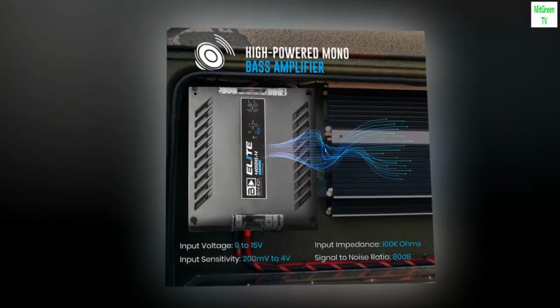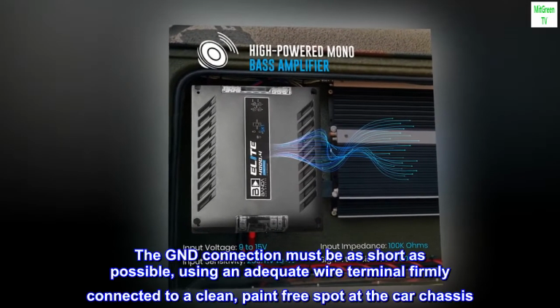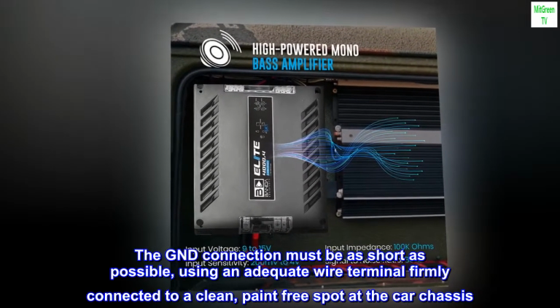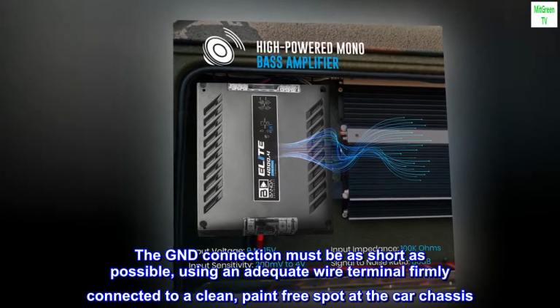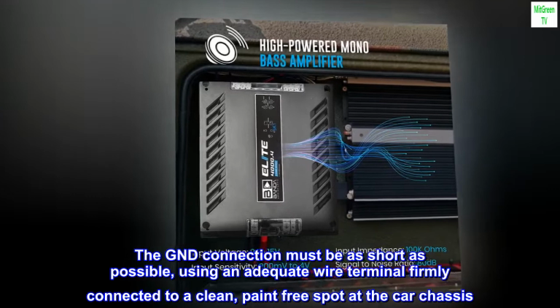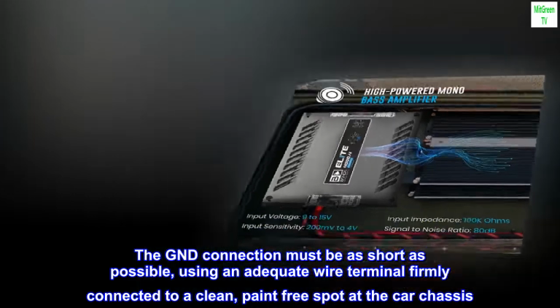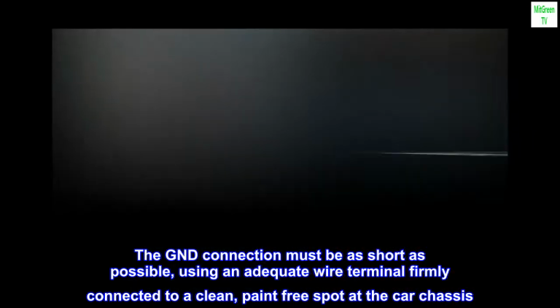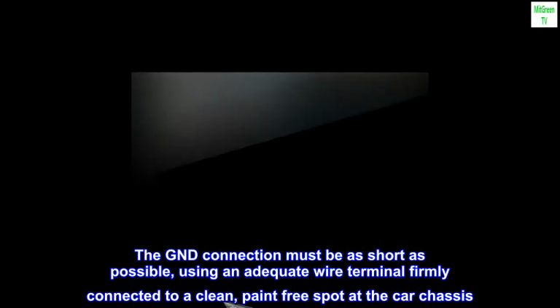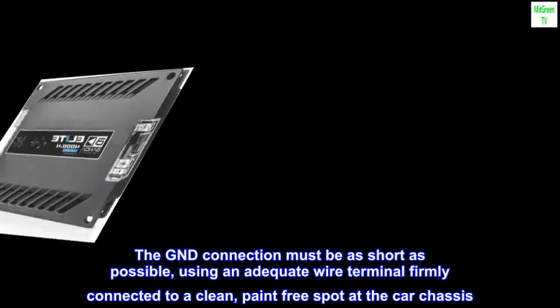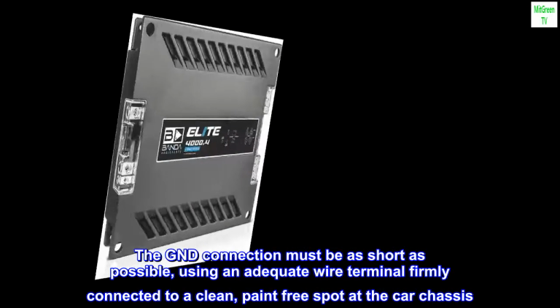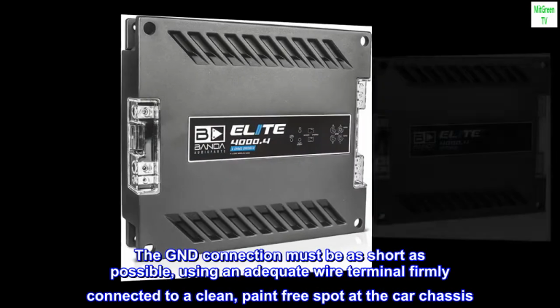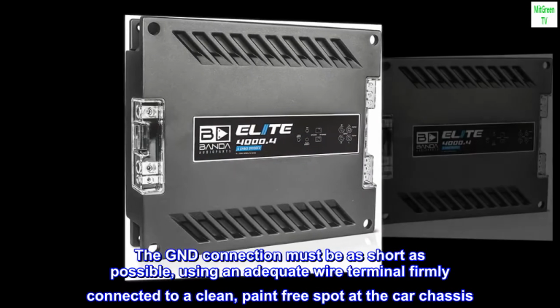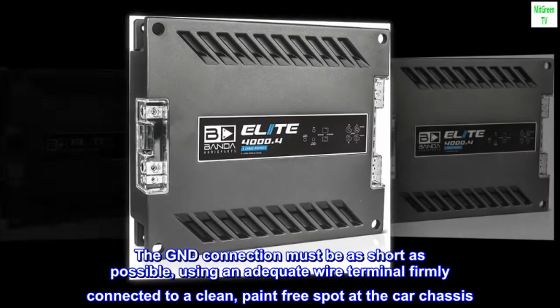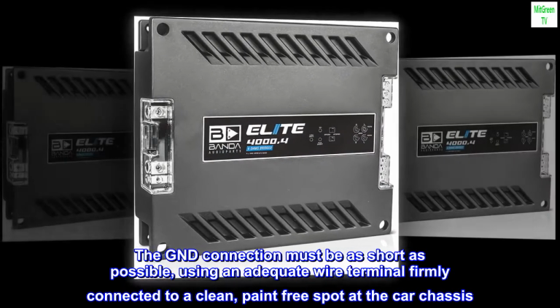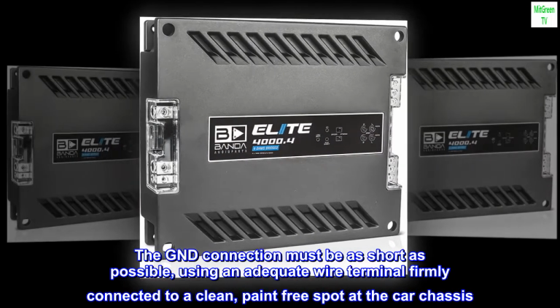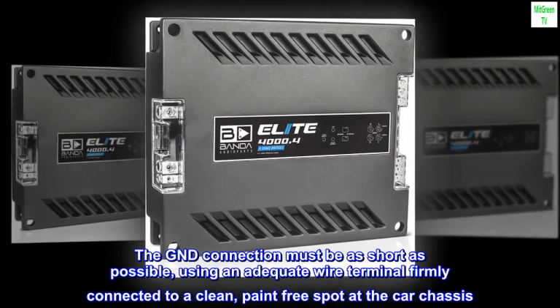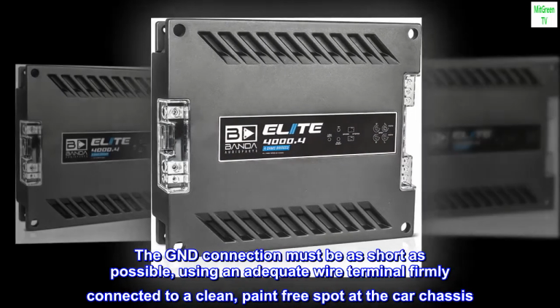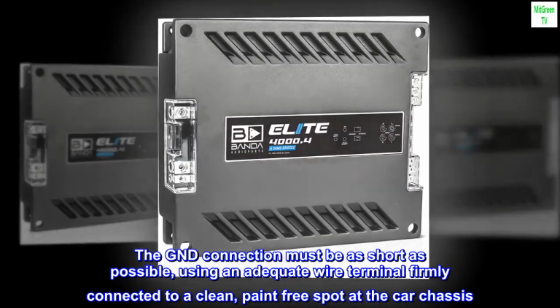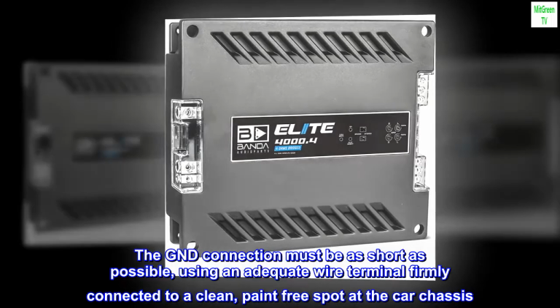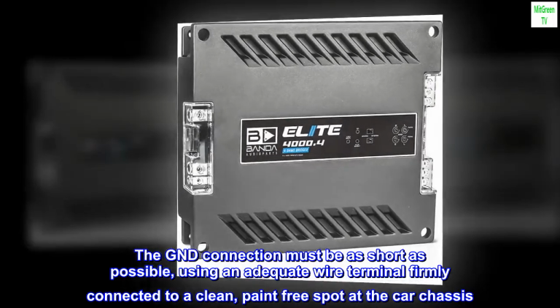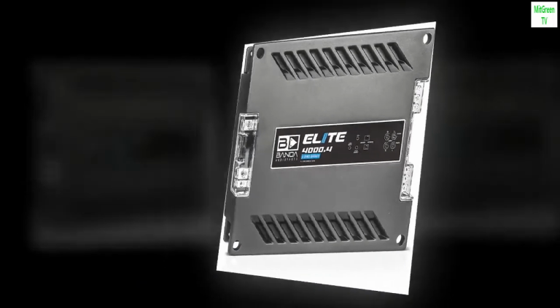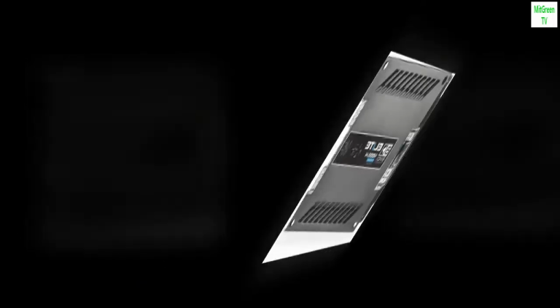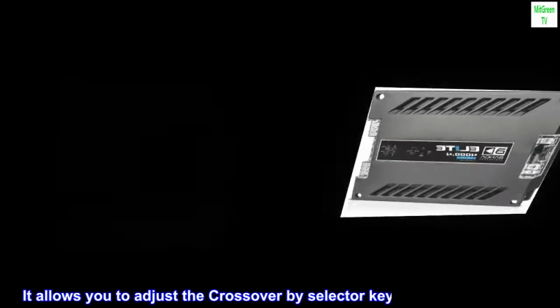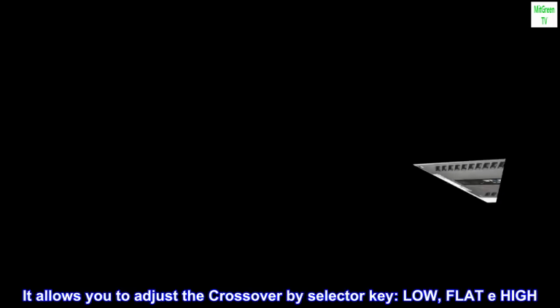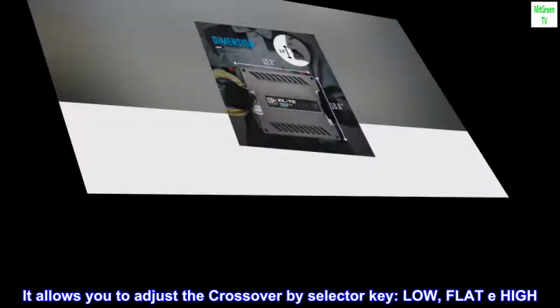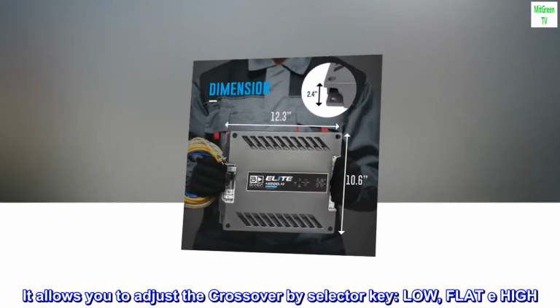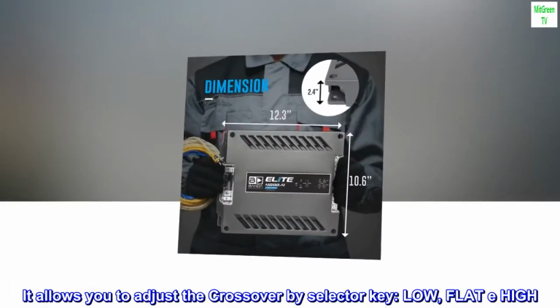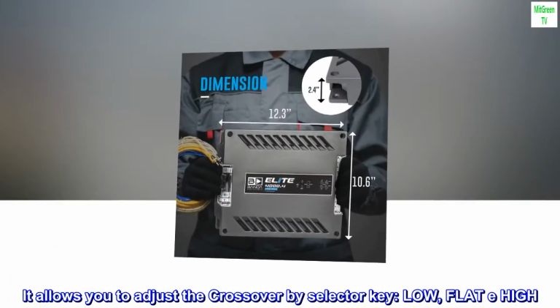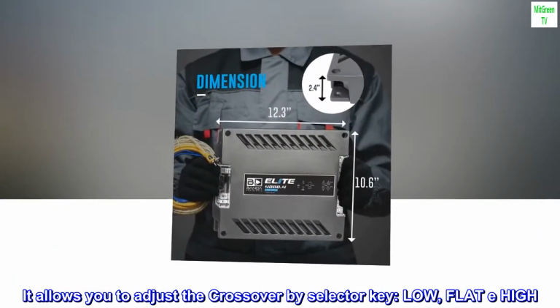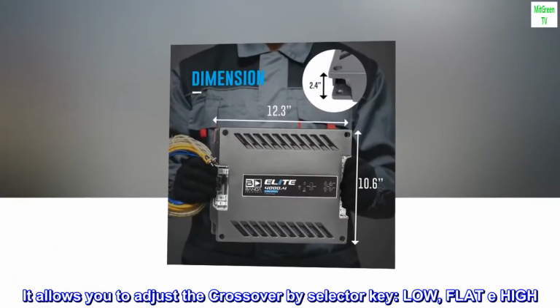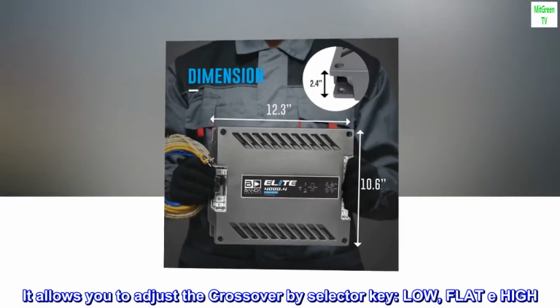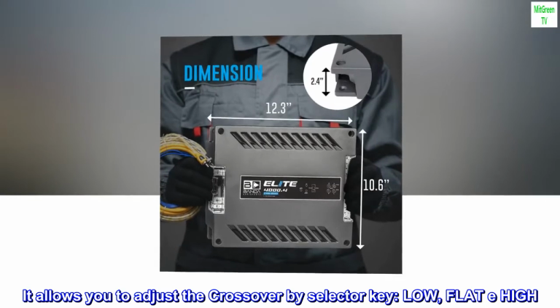The GND connection must be as short as possible, using an adequate wire terminal firmly connected to a clean, paint-free spot on the car chassis. It allows you to adjust the crossover by selector key: Low, Flat, or High.